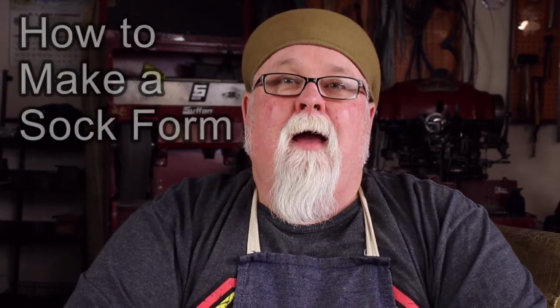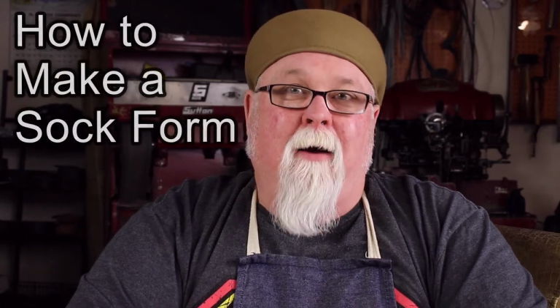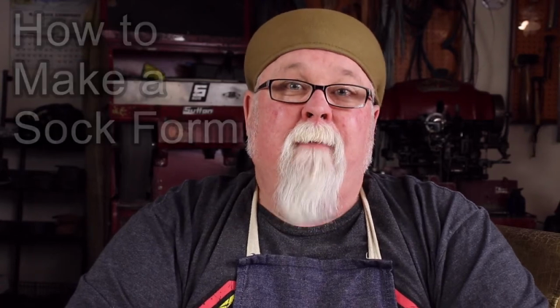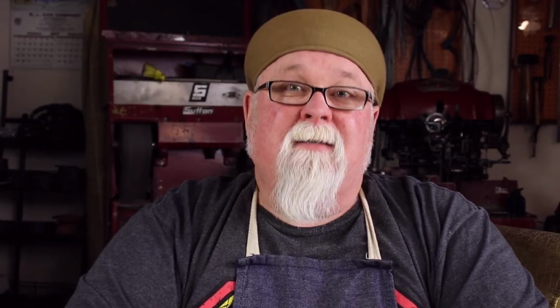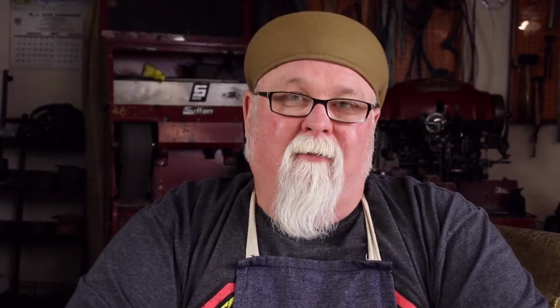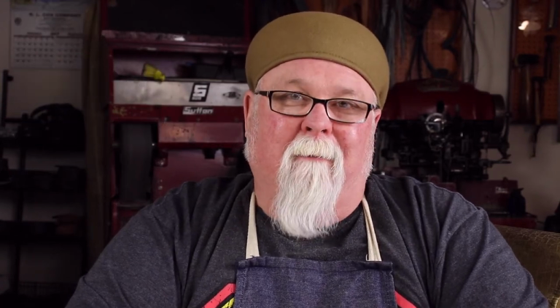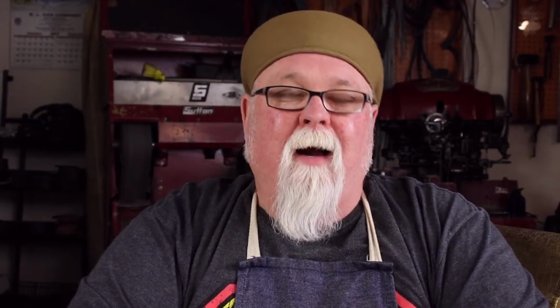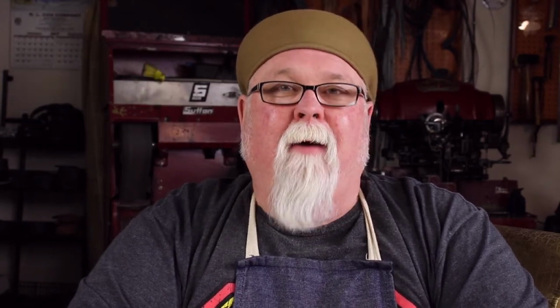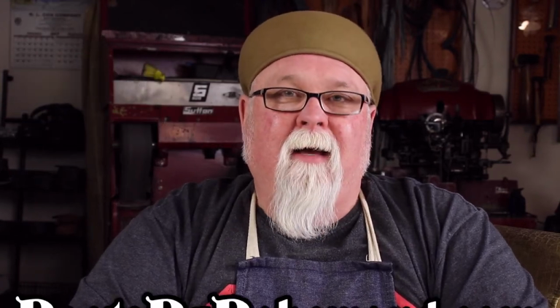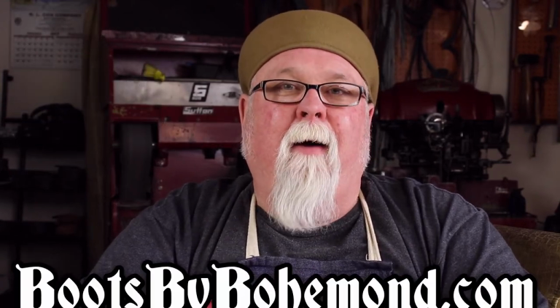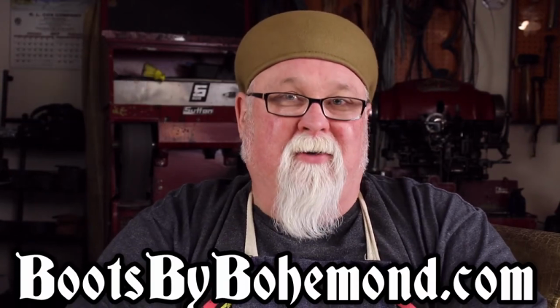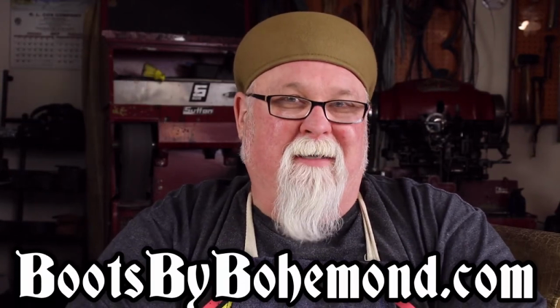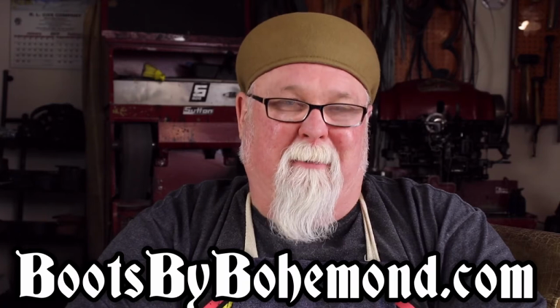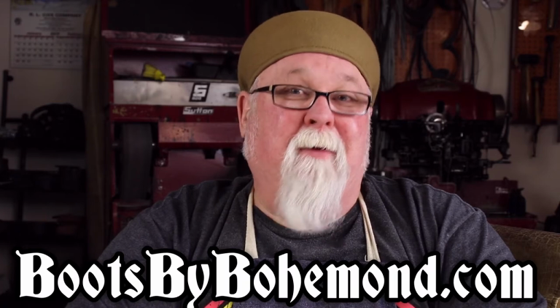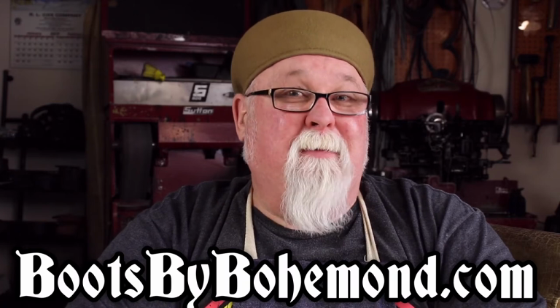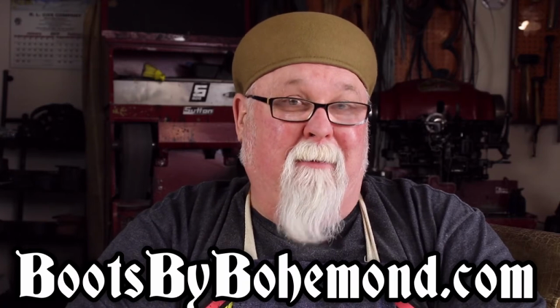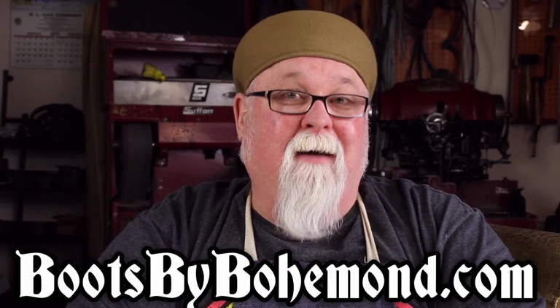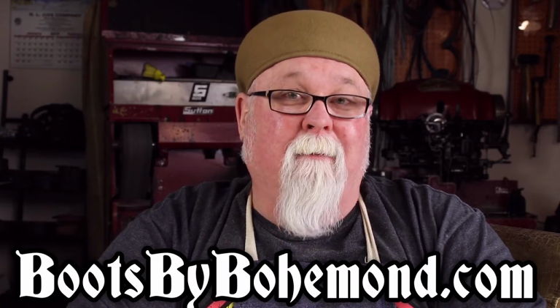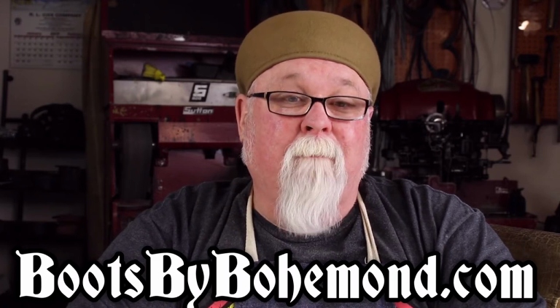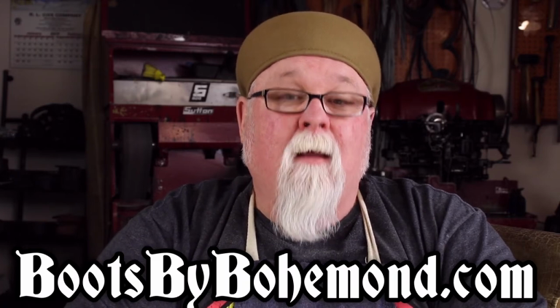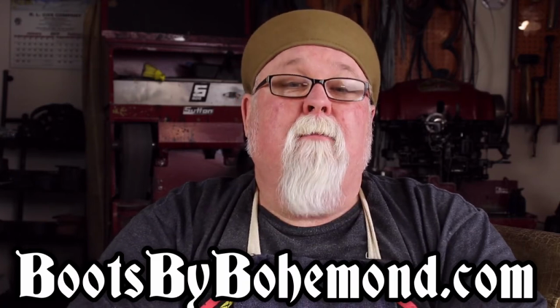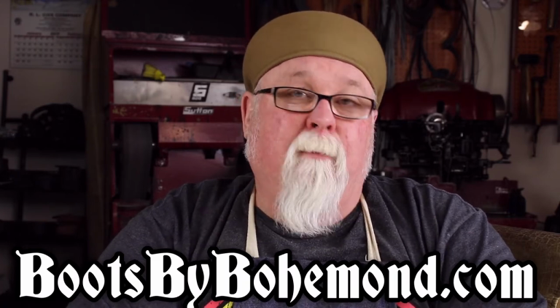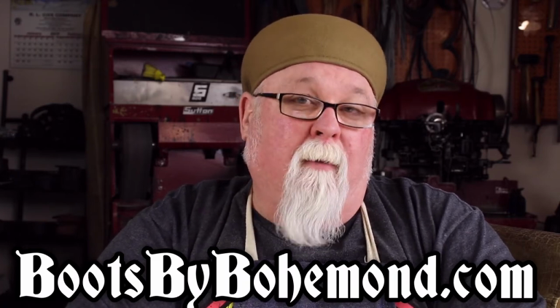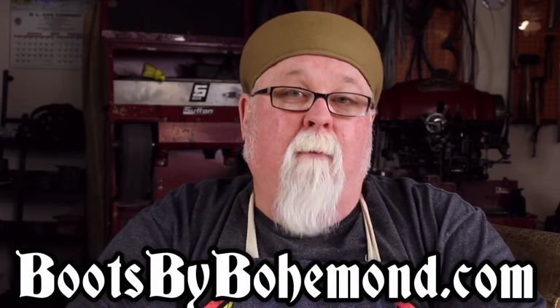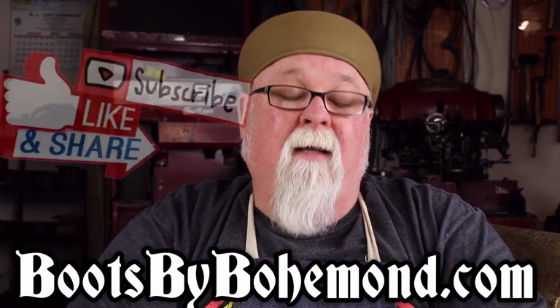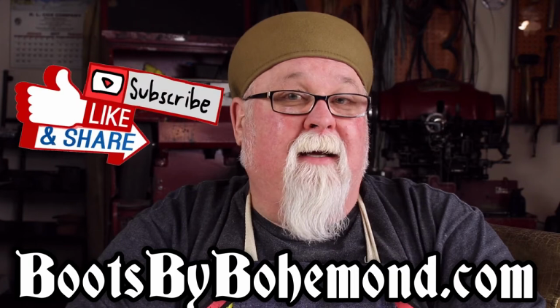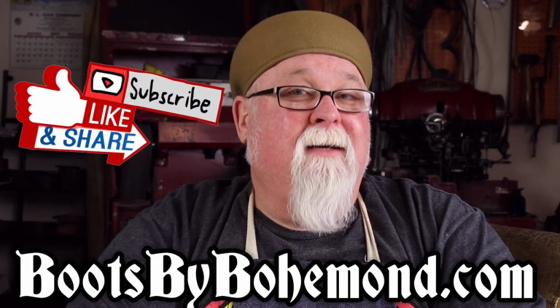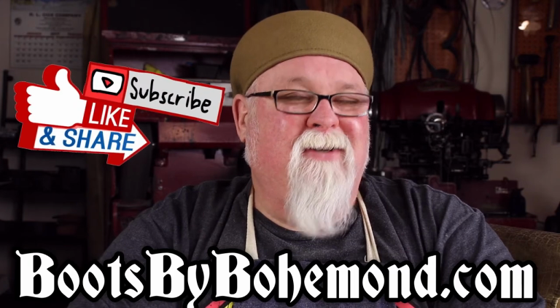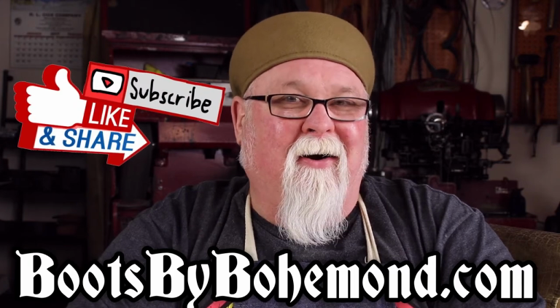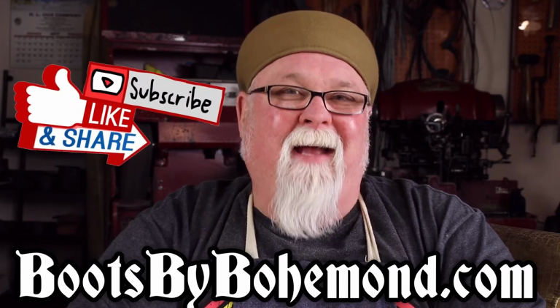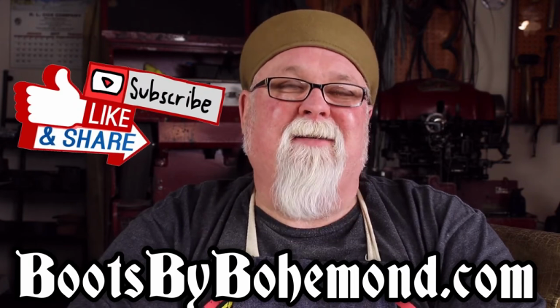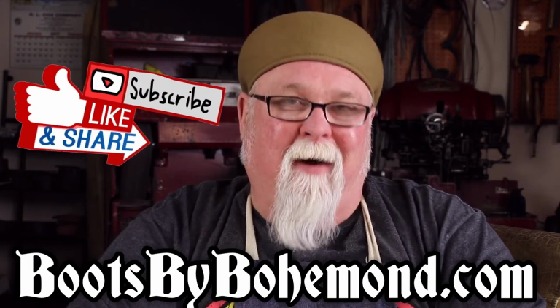How to make a sock form. Hi, I'm Mike. You might also know me as Bohemond with BootsByBohemond.com. Please support me by hitting like, share, and subscribing.